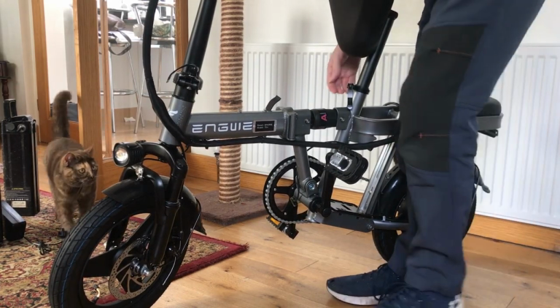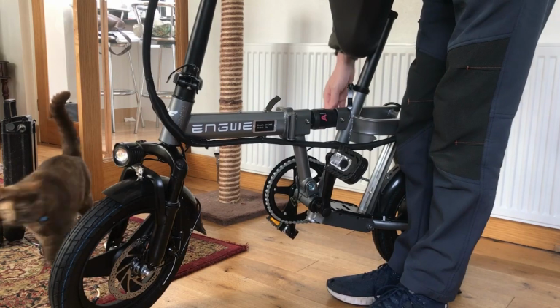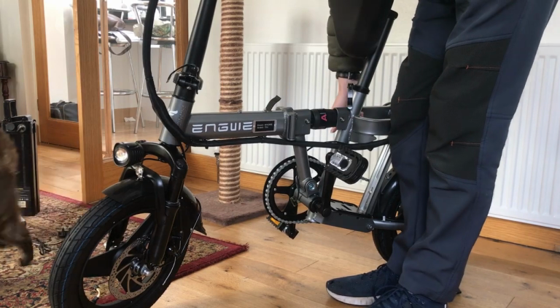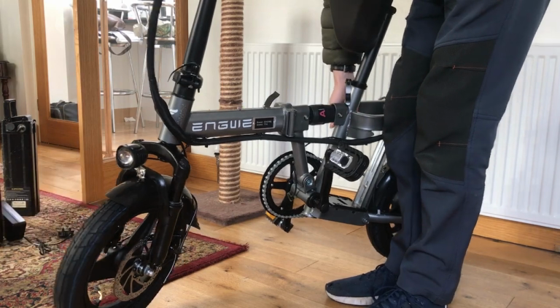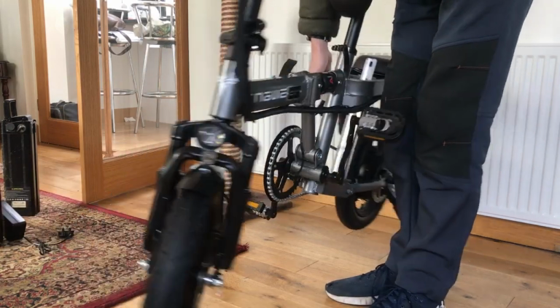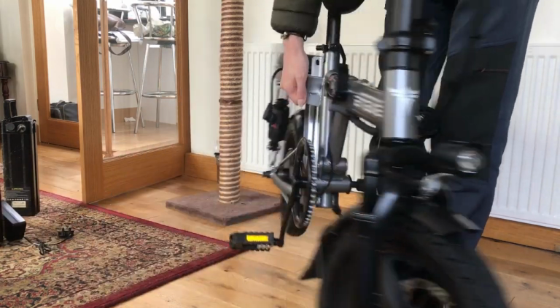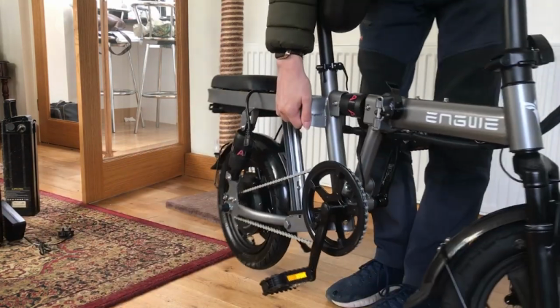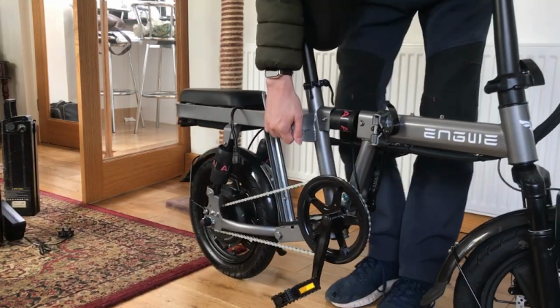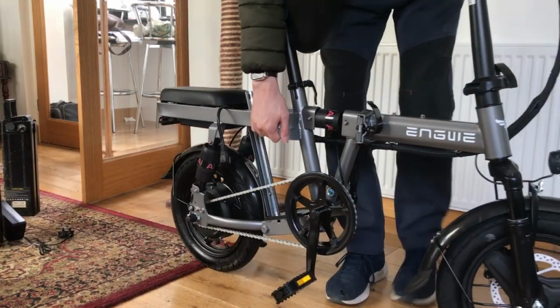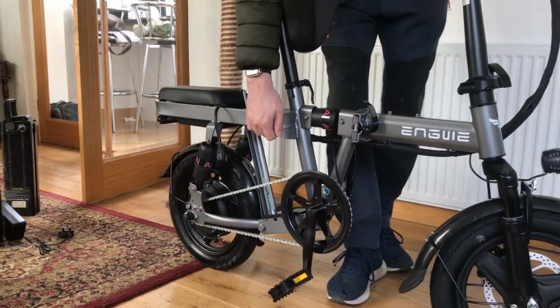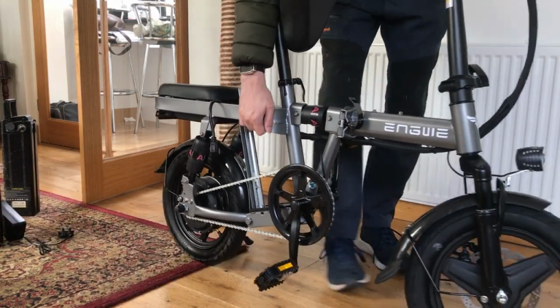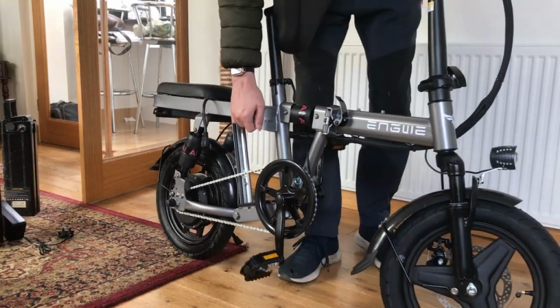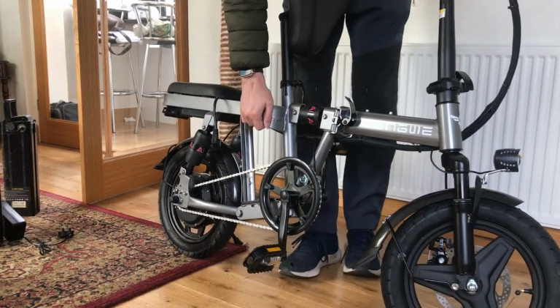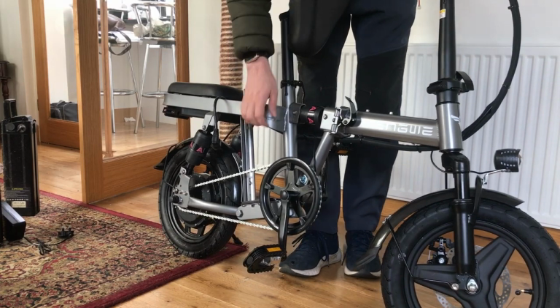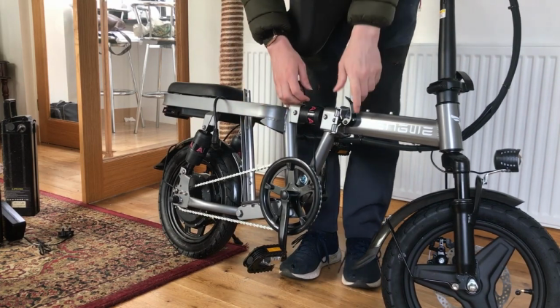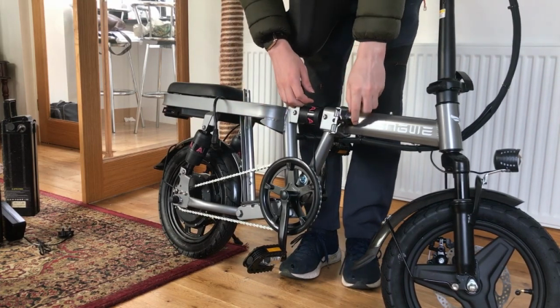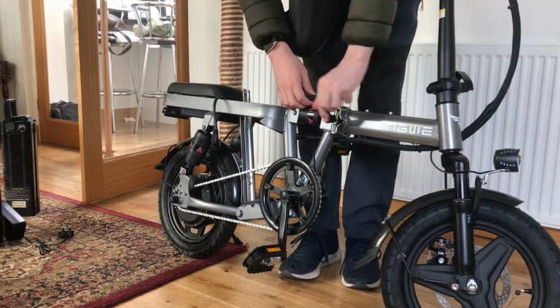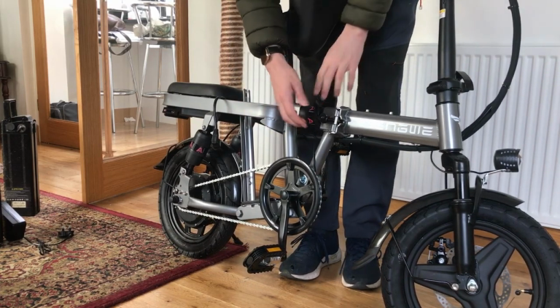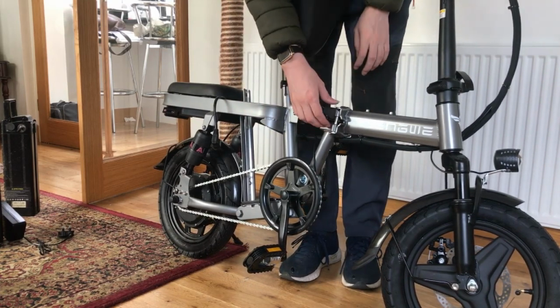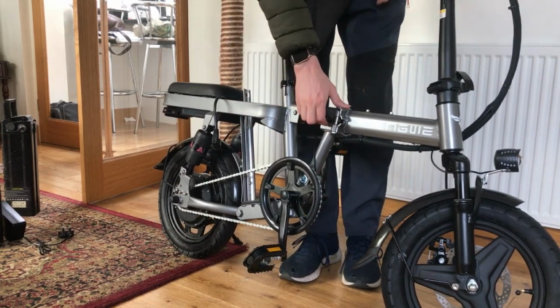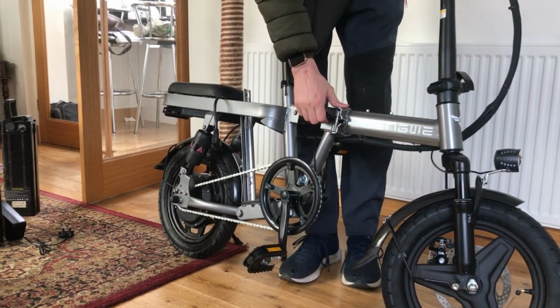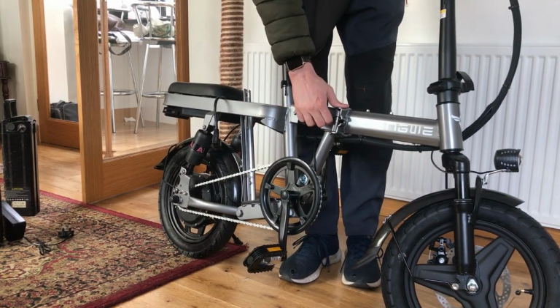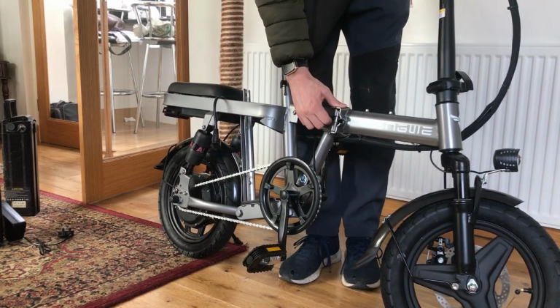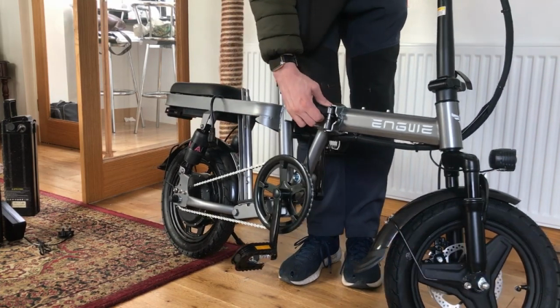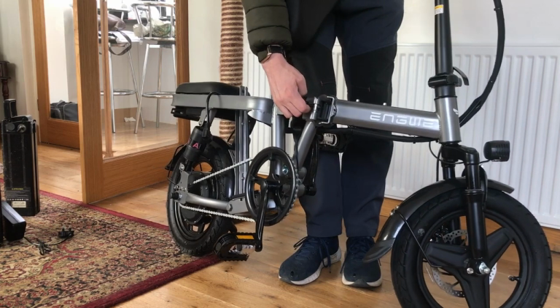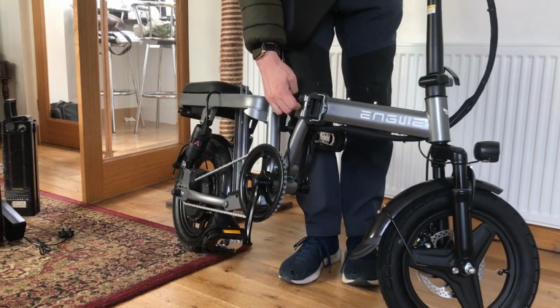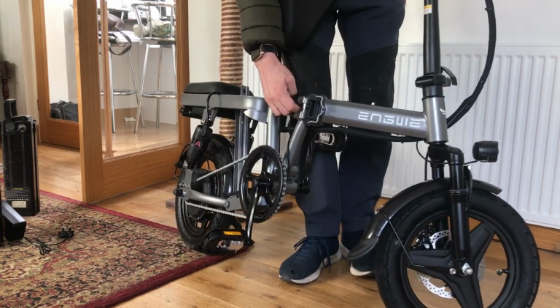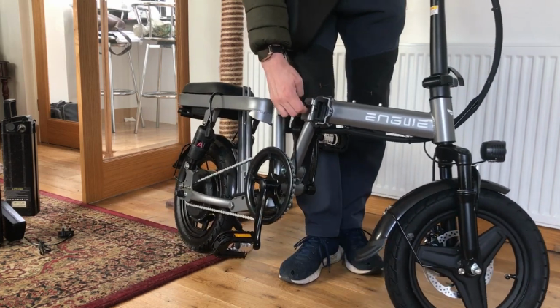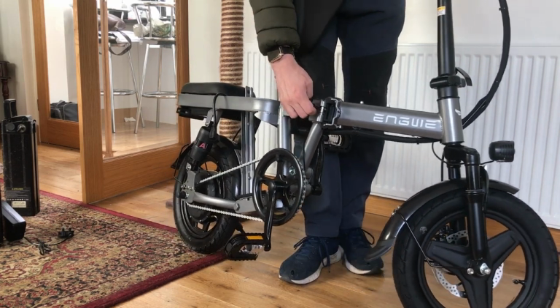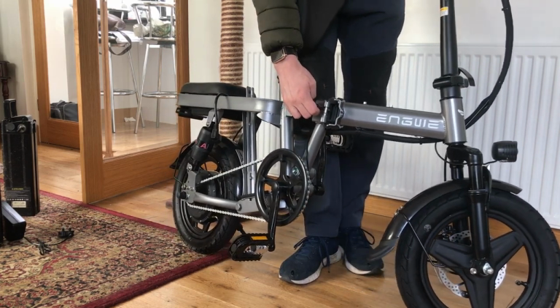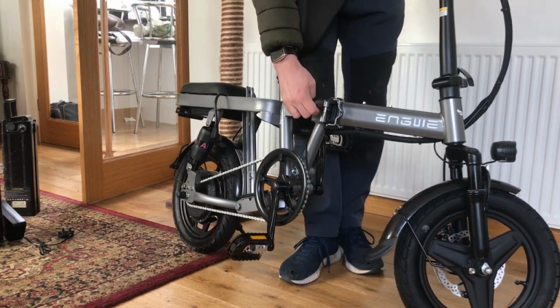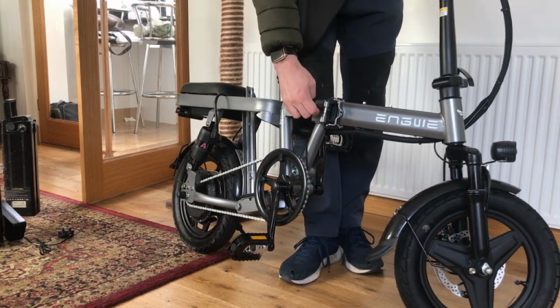It is foldable — it does fold up. You can unfold it with this clip here, you just push this up, unlock it and it will fold up.